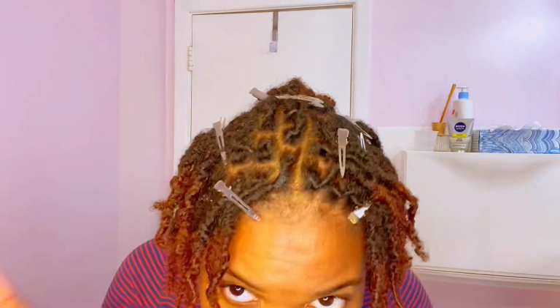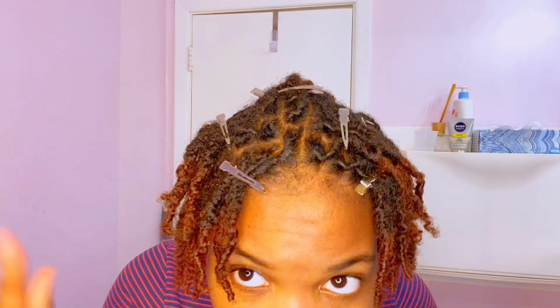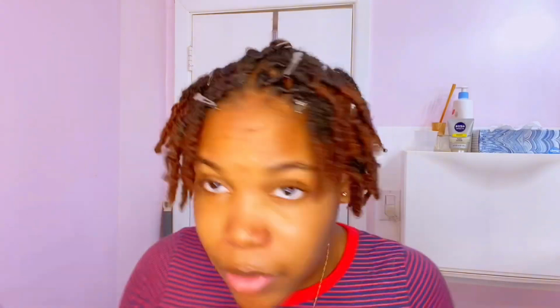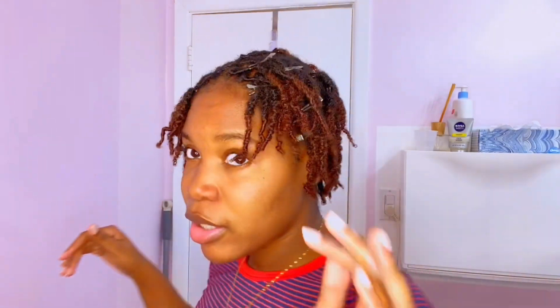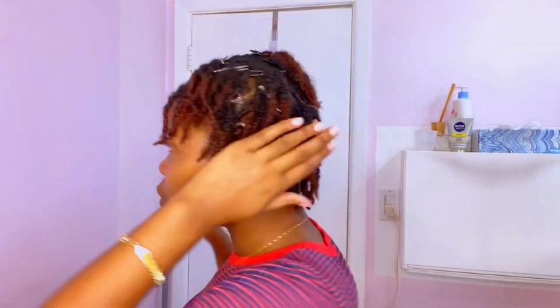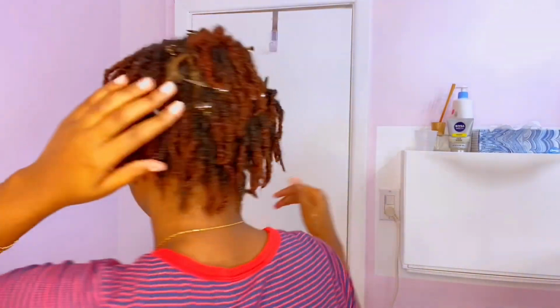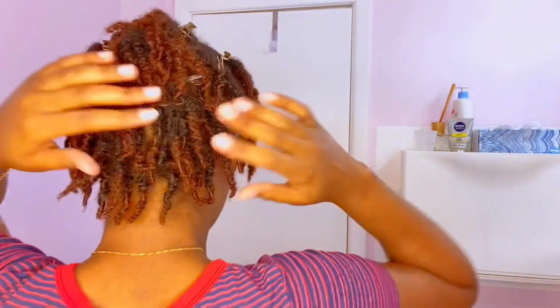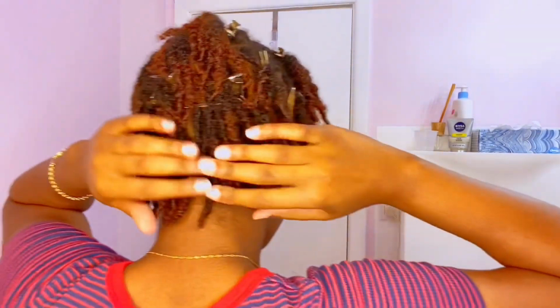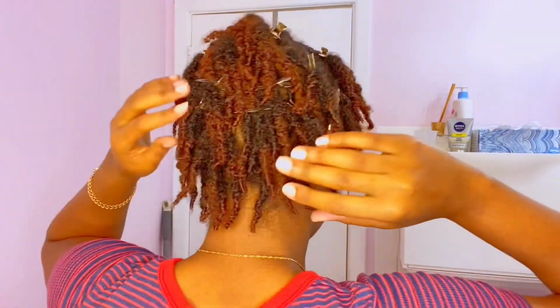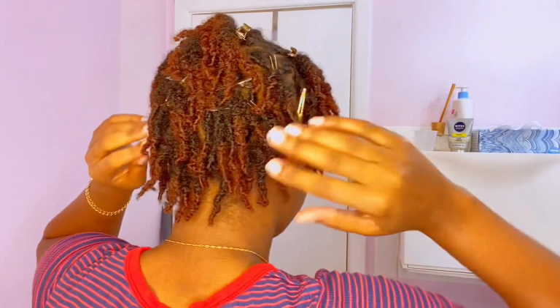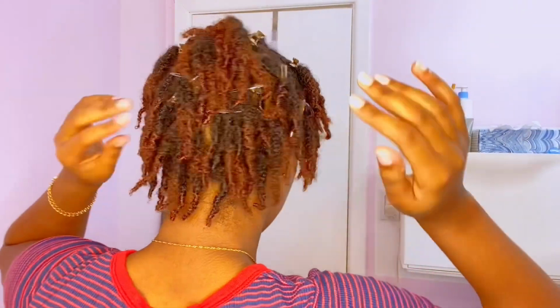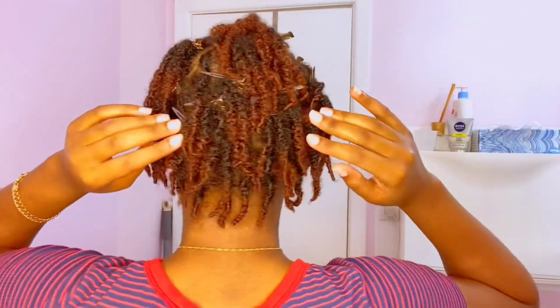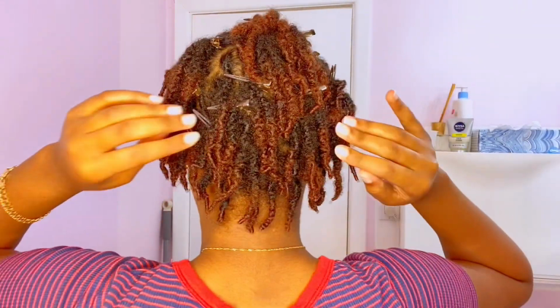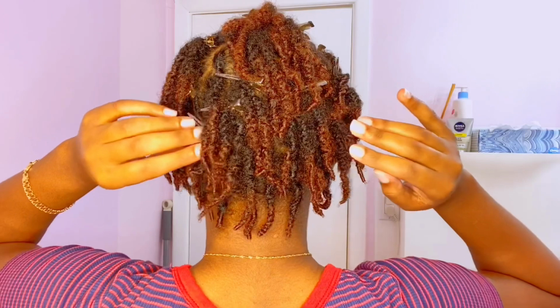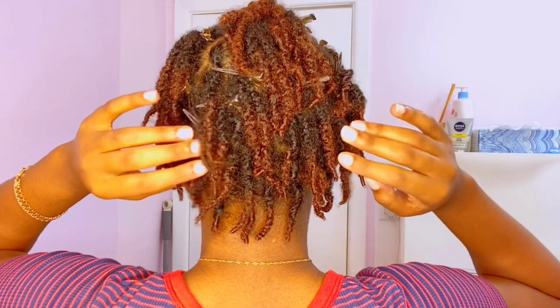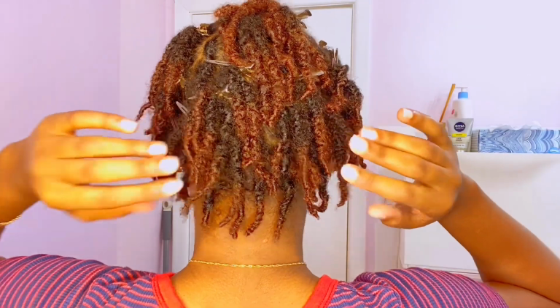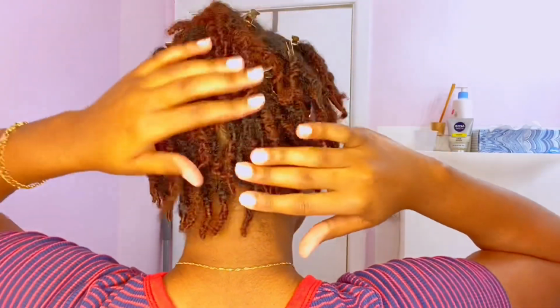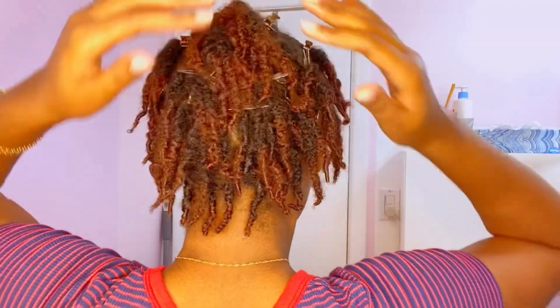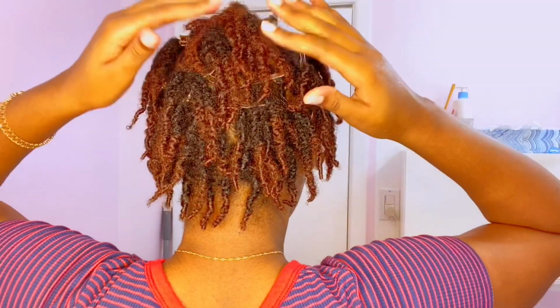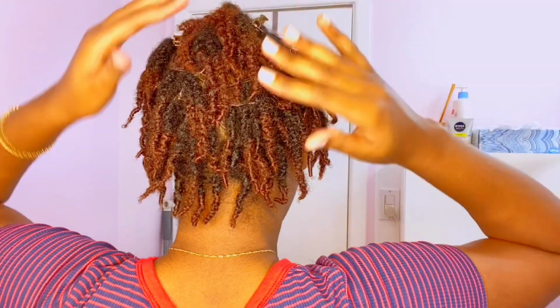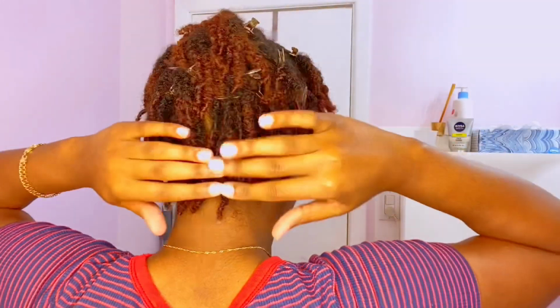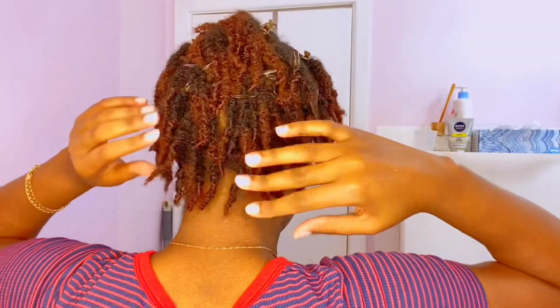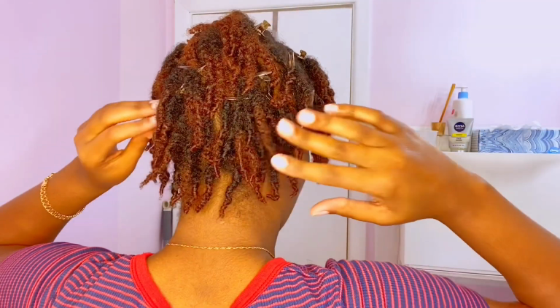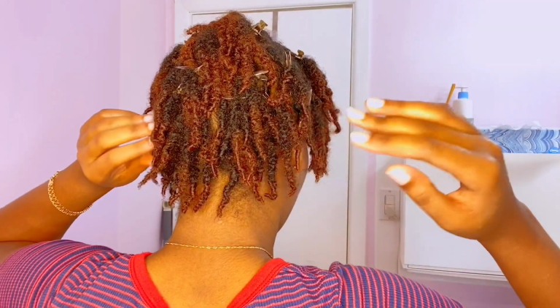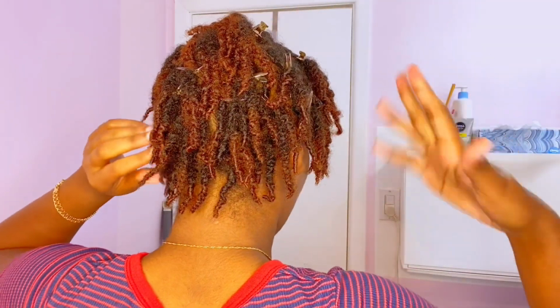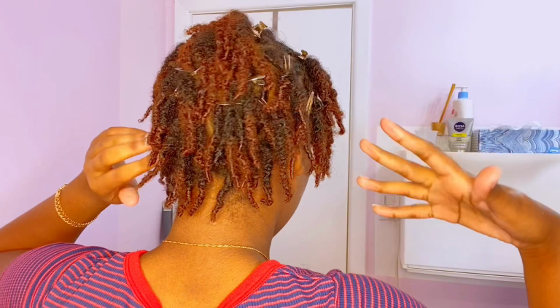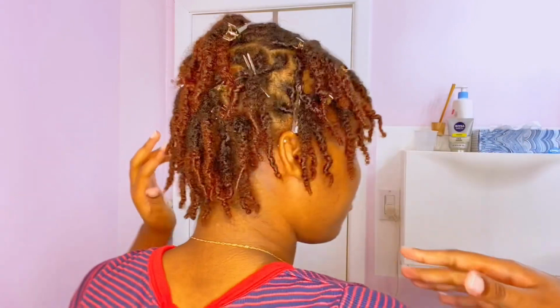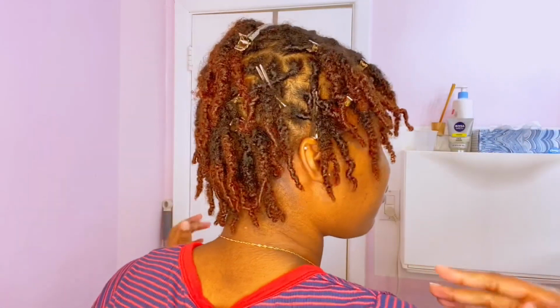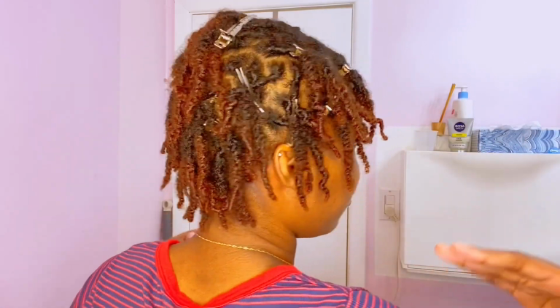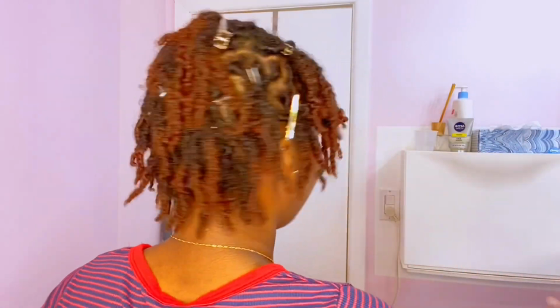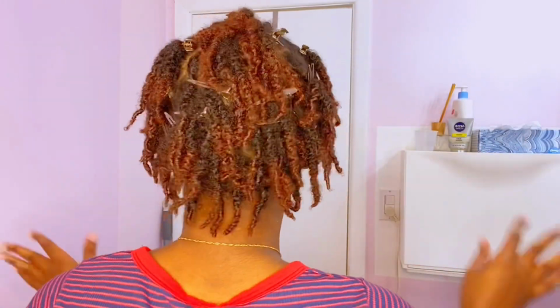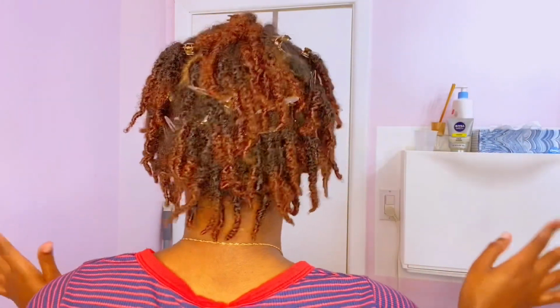I clipped all of them together. I took some of the clips out in the back because I didn't have enough clips. Hopefully they stay in place — I can't really see the back right now.